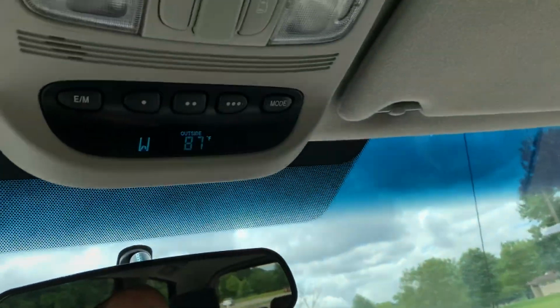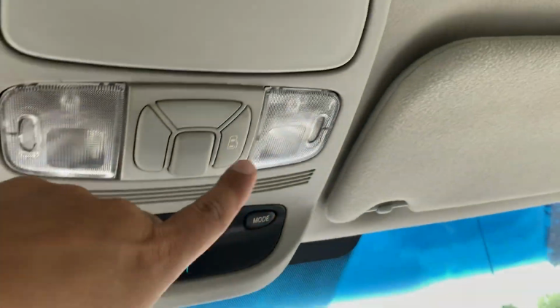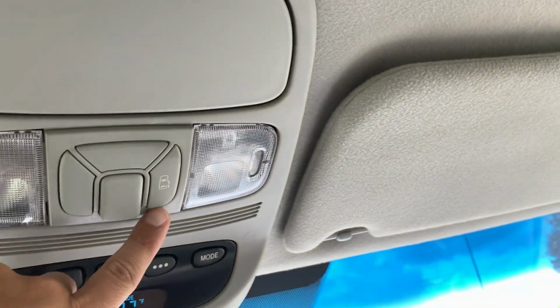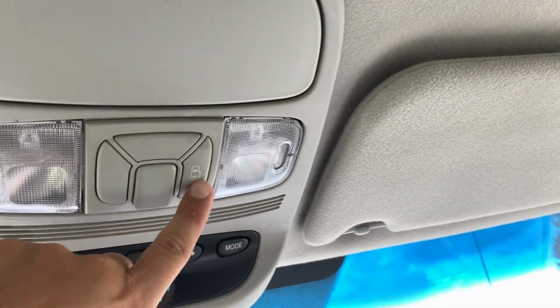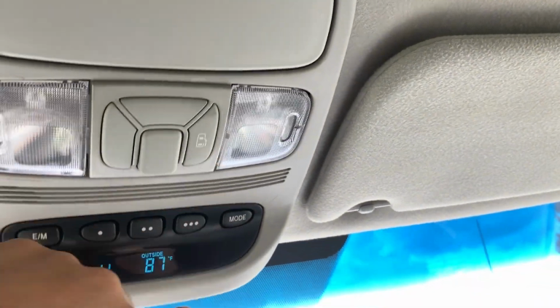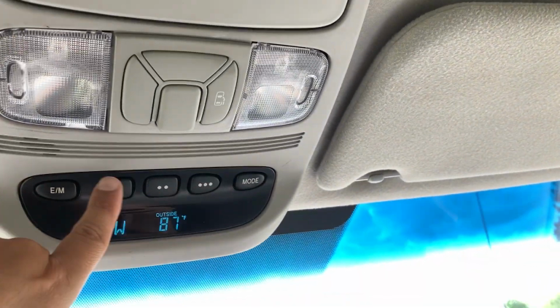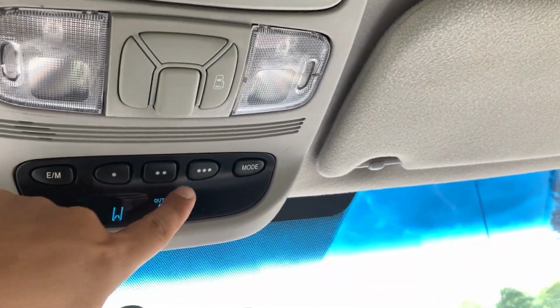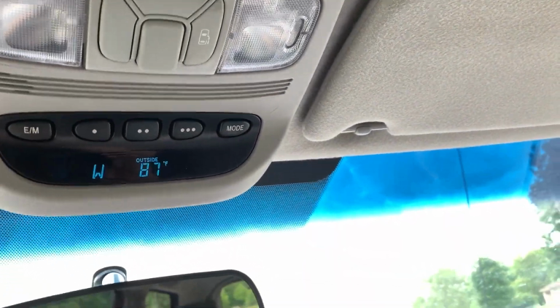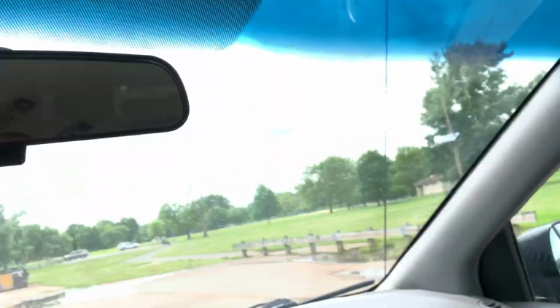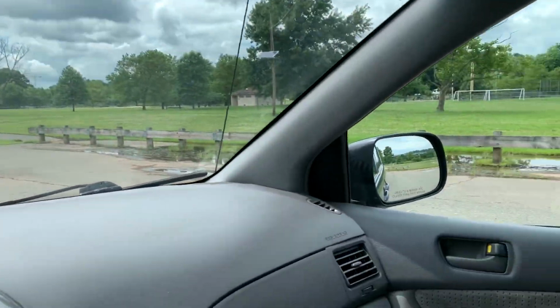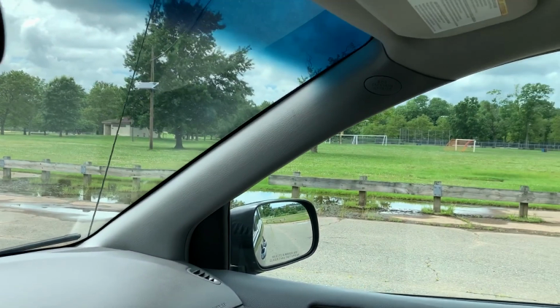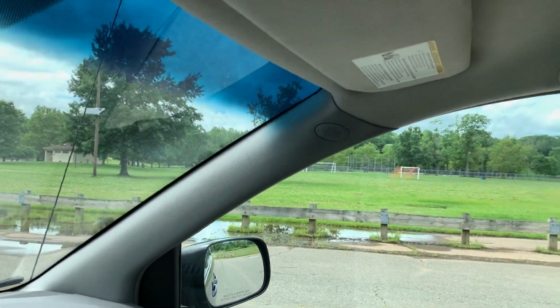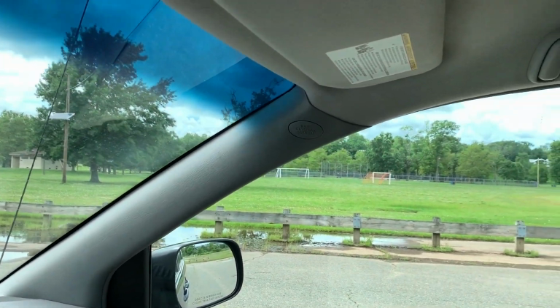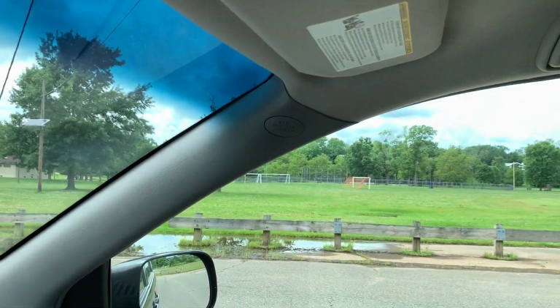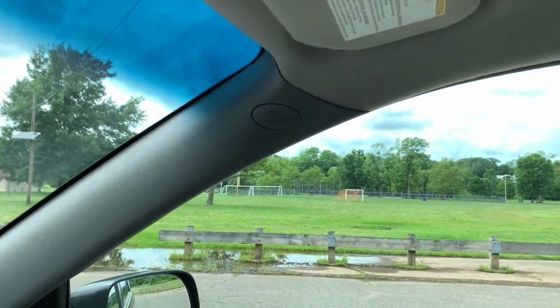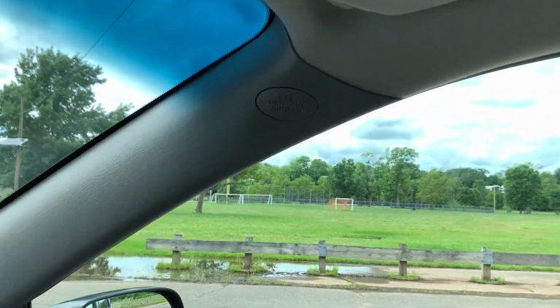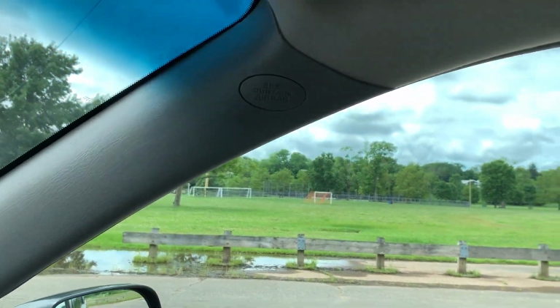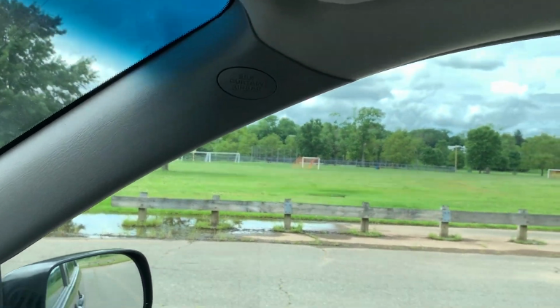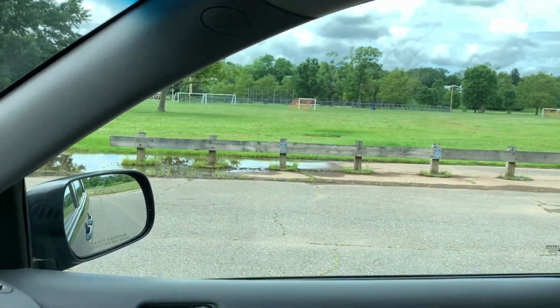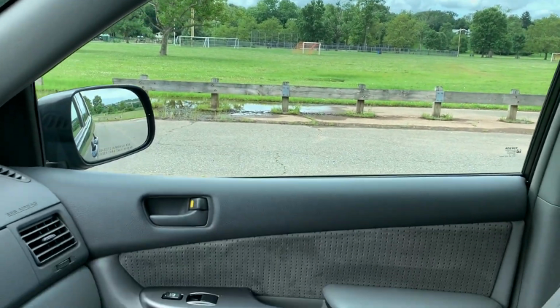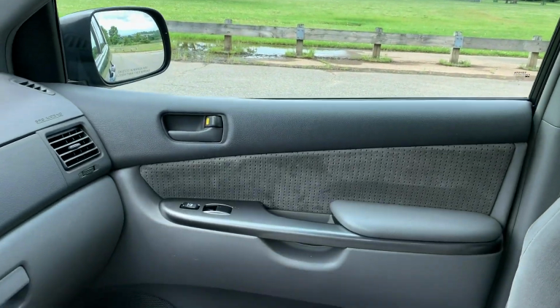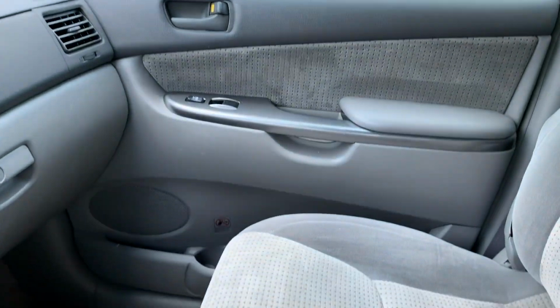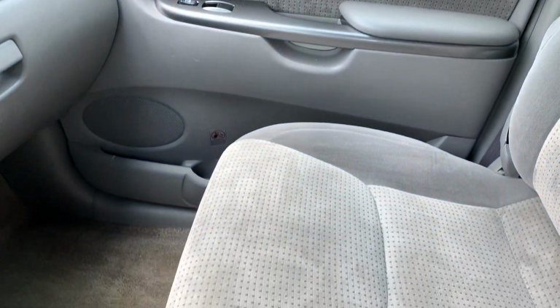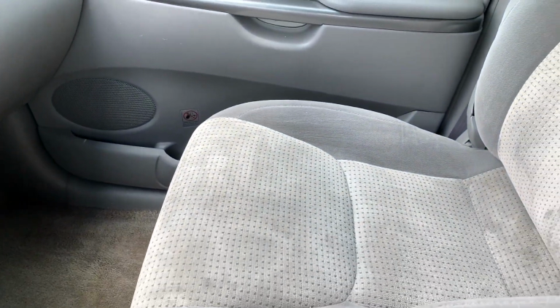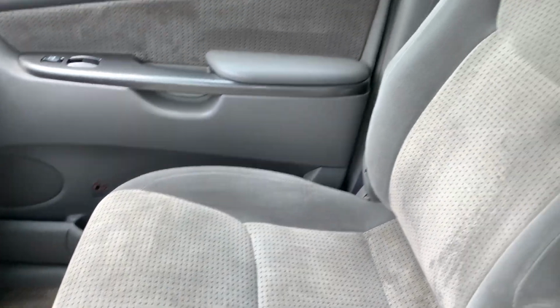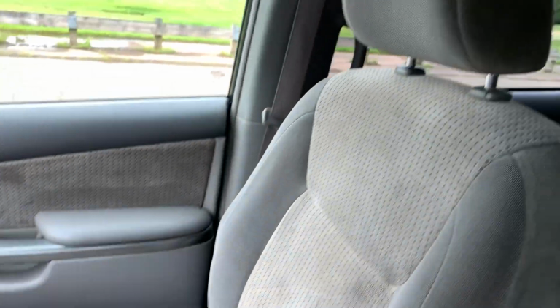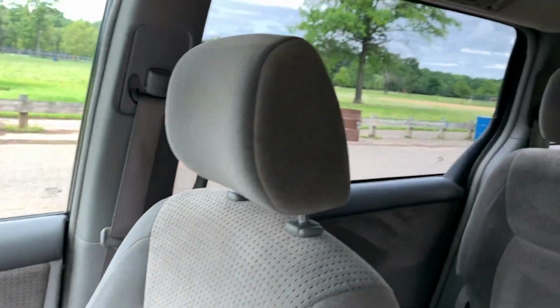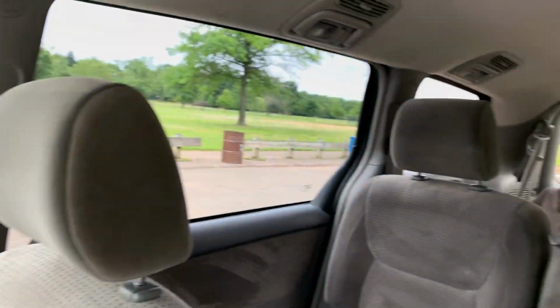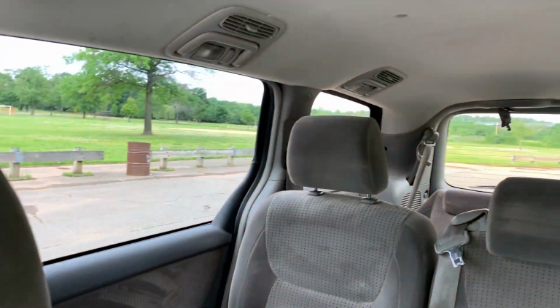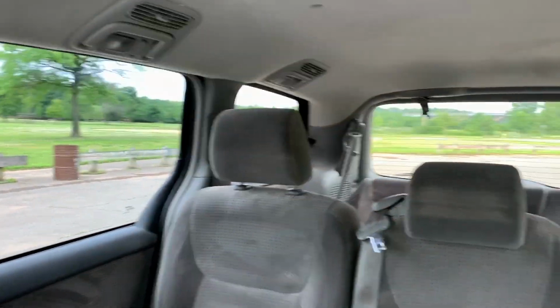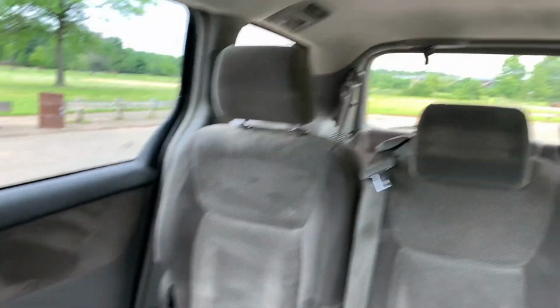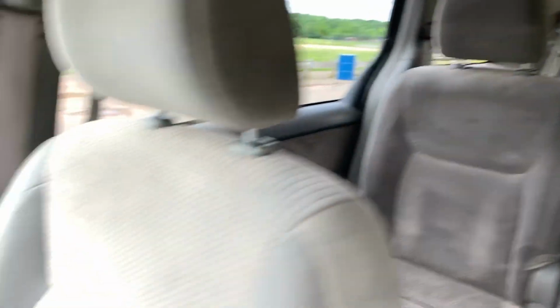Right over here is the control for the power sliding door, which is open. Side airbag and side curtain airbag indicator right over there. Side airbag, rear air vents.